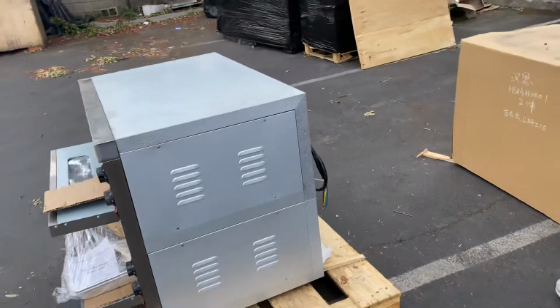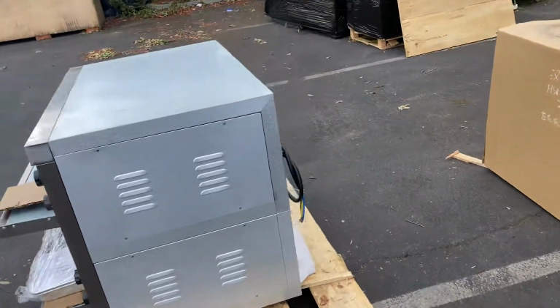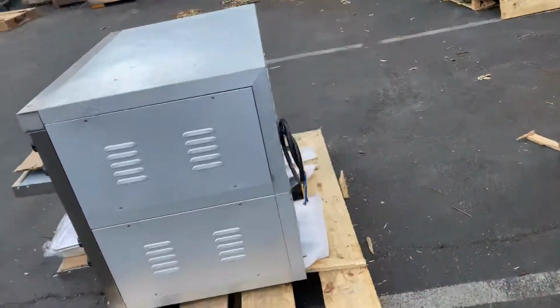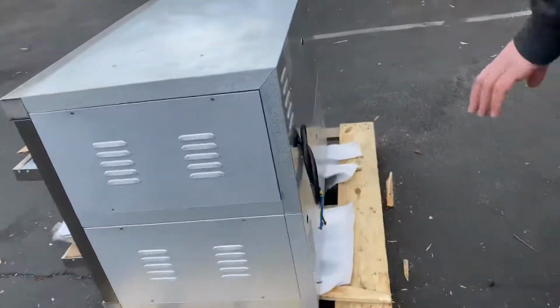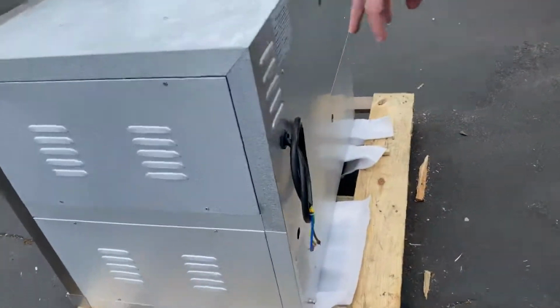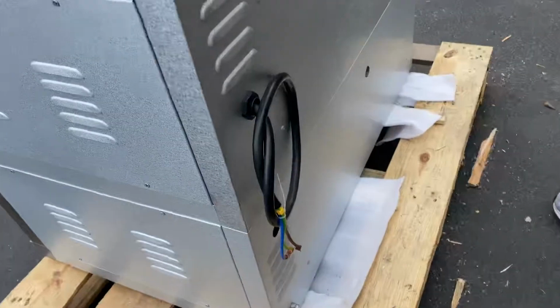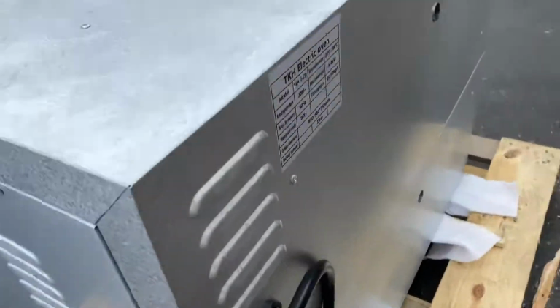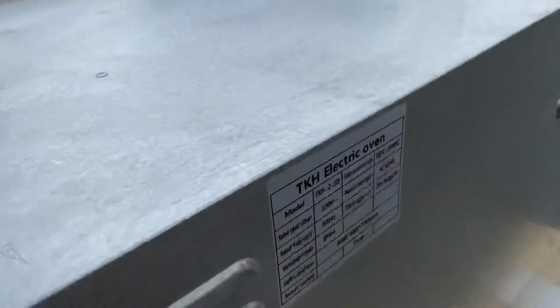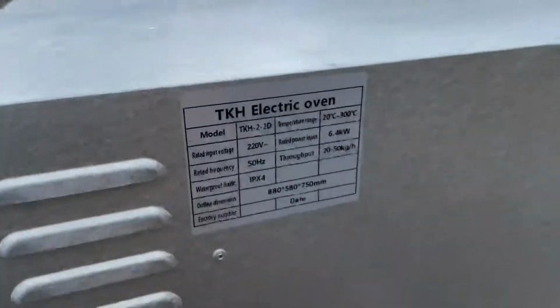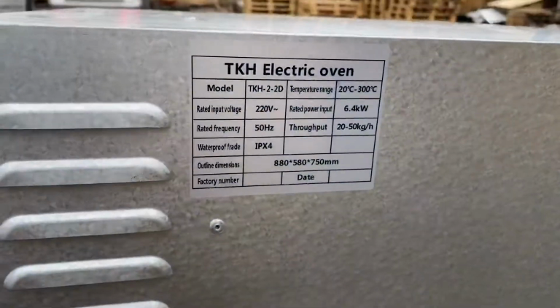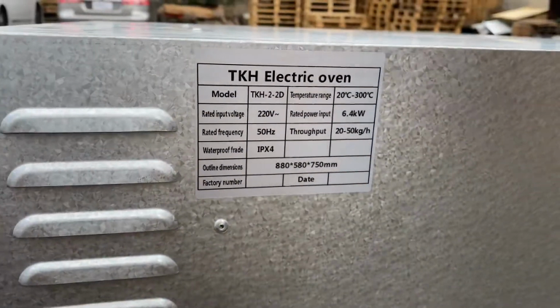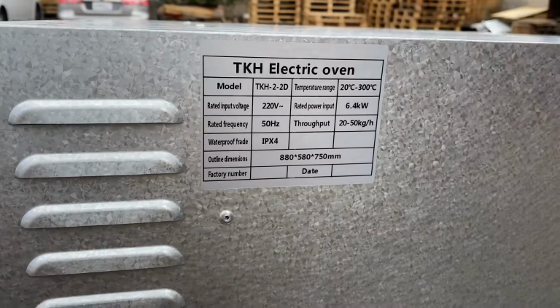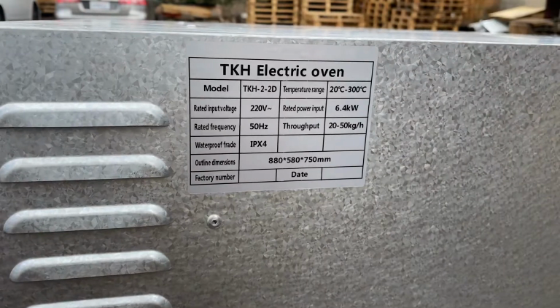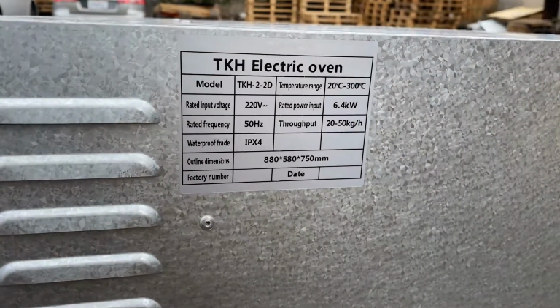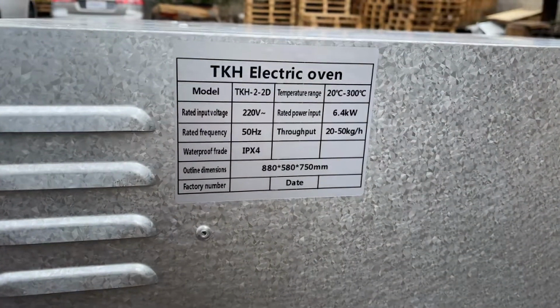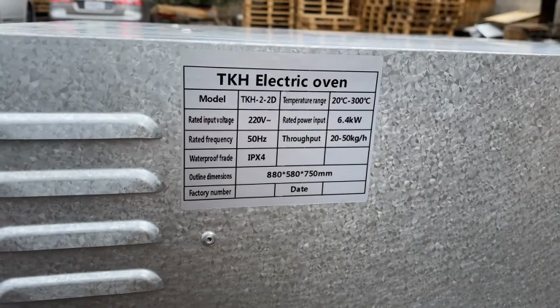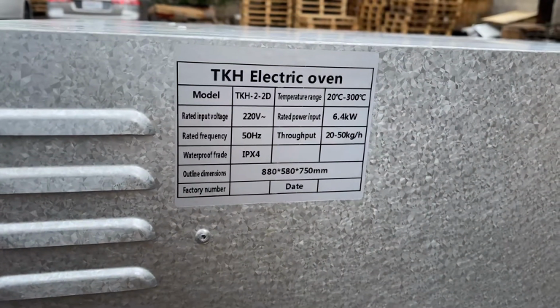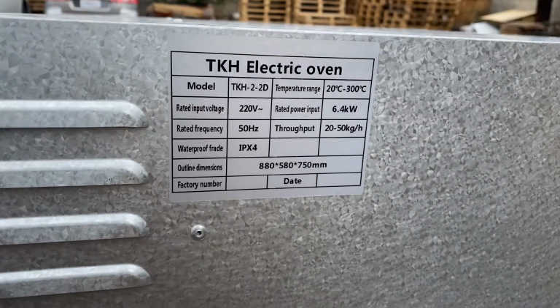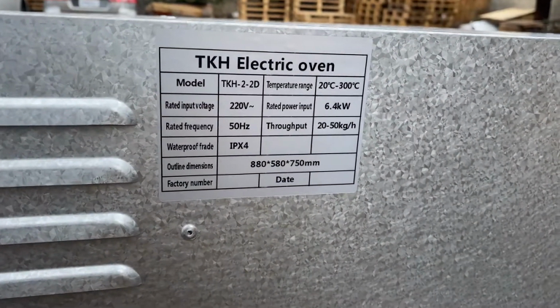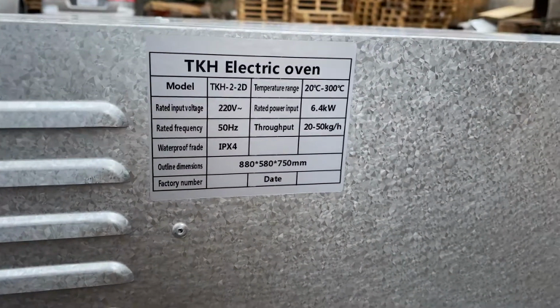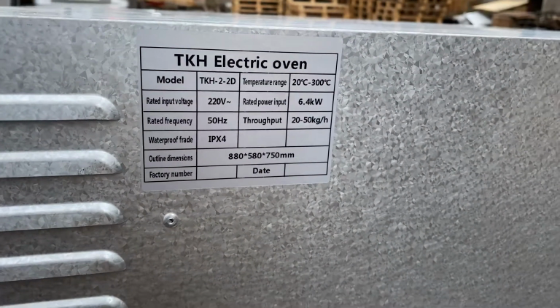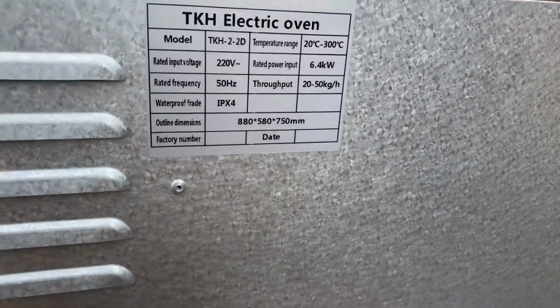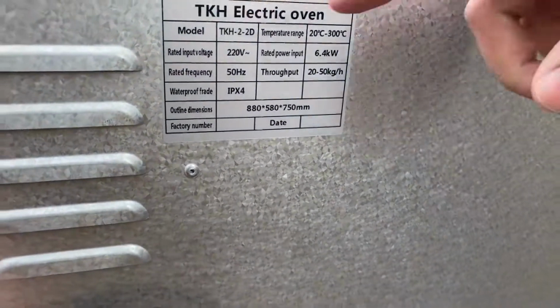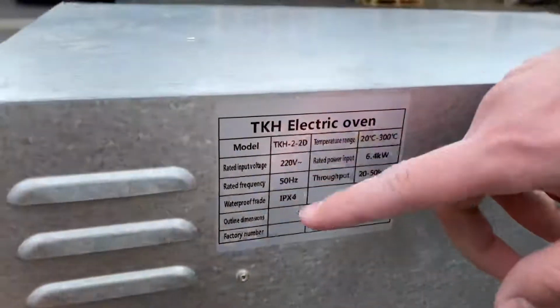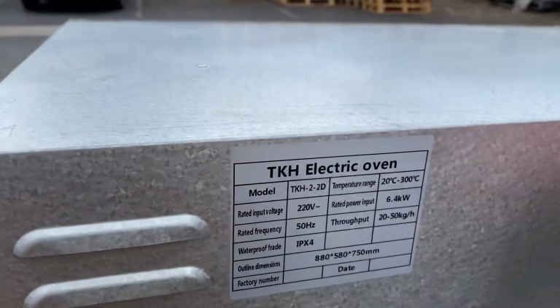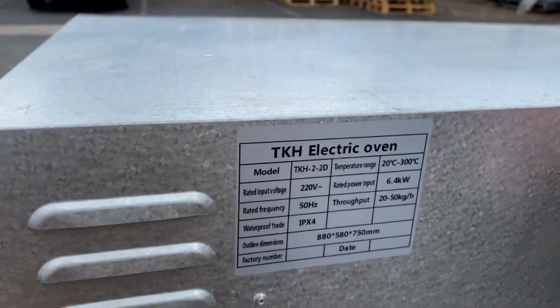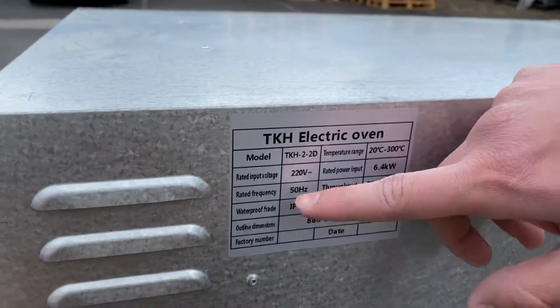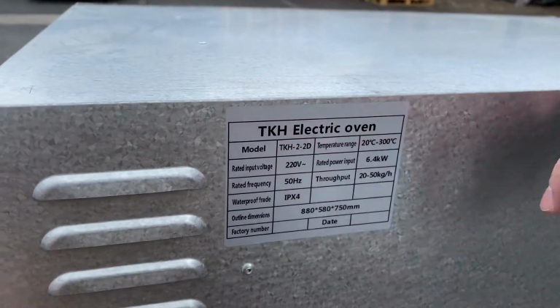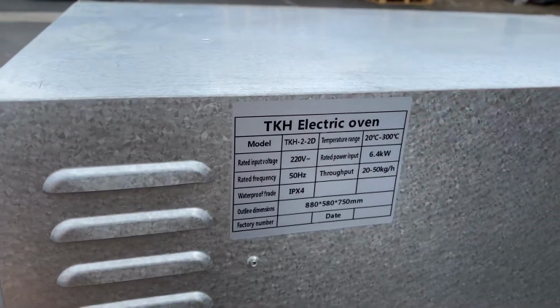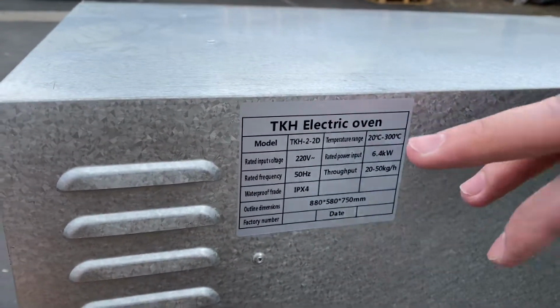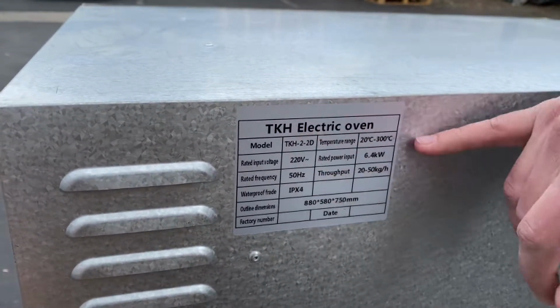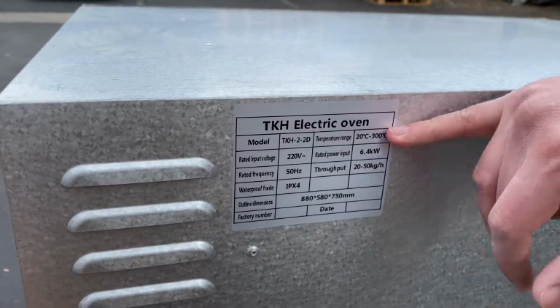Over here on the back we have our plug. This unit does run on 220 volt. You have a sticker on the back with a little bit more information regarding this oven, including your bolts, your hertz, and the model temperature range.